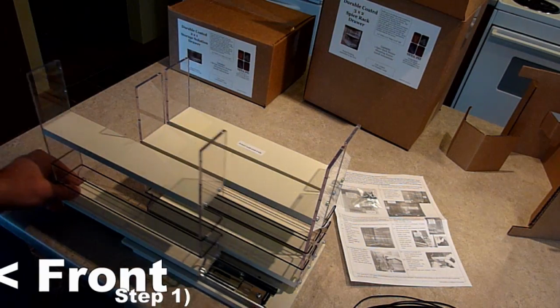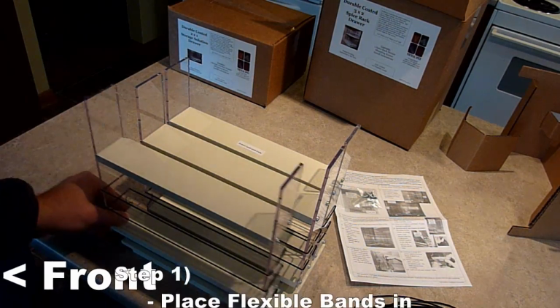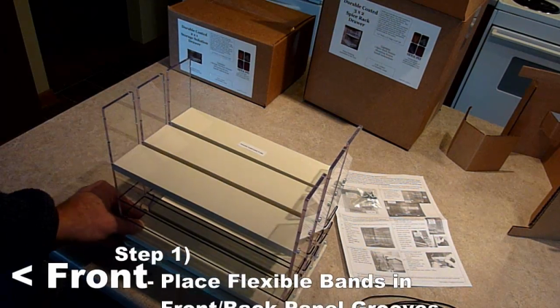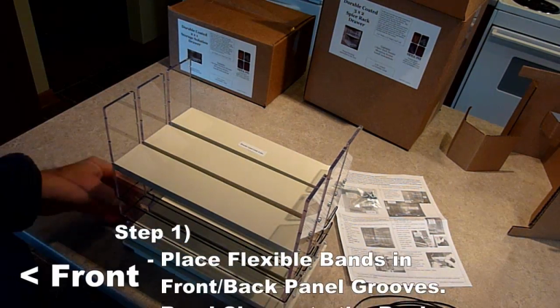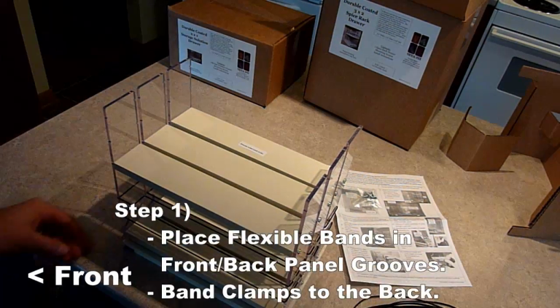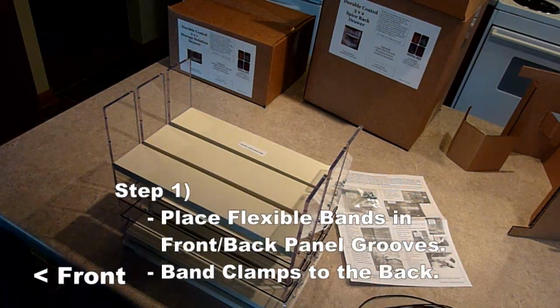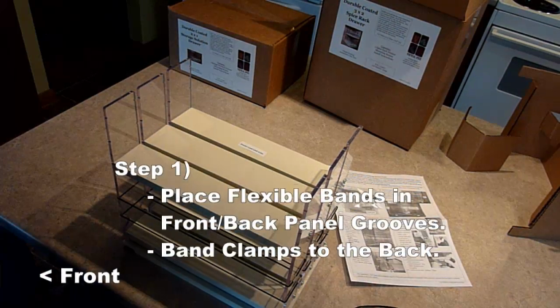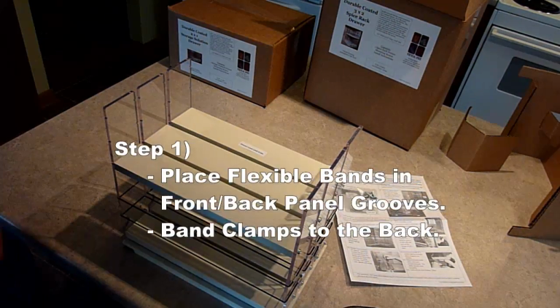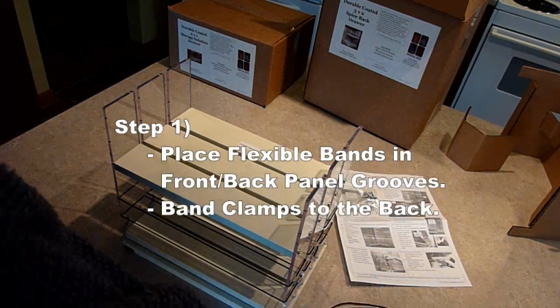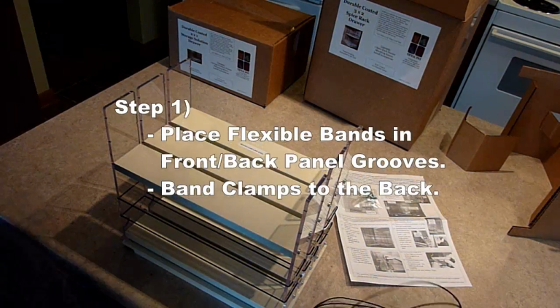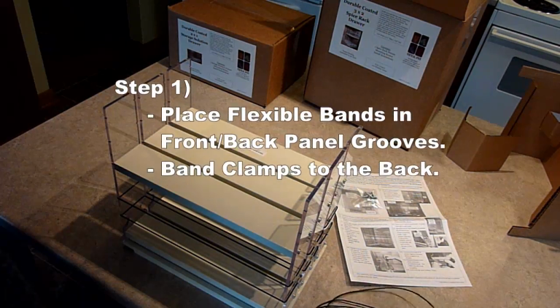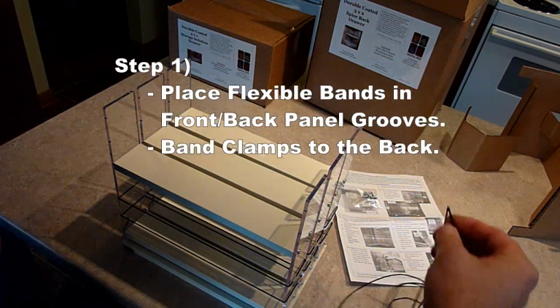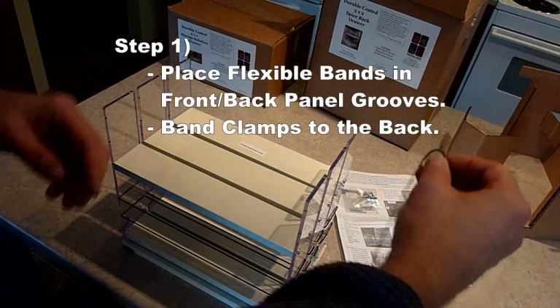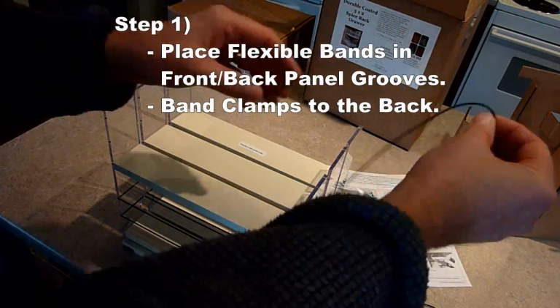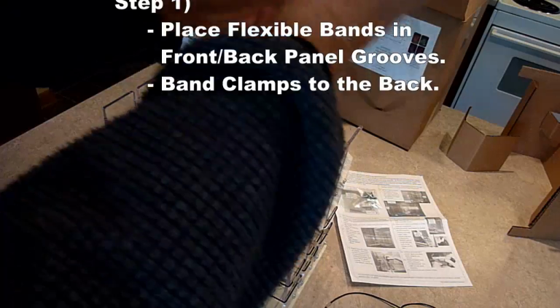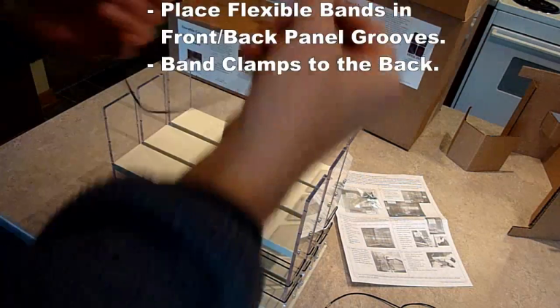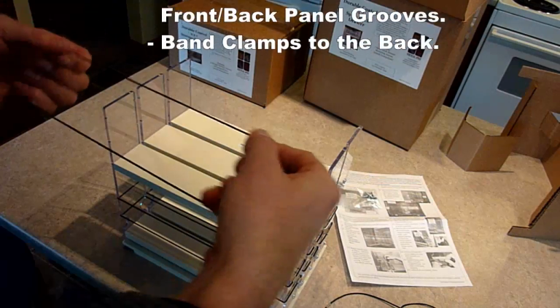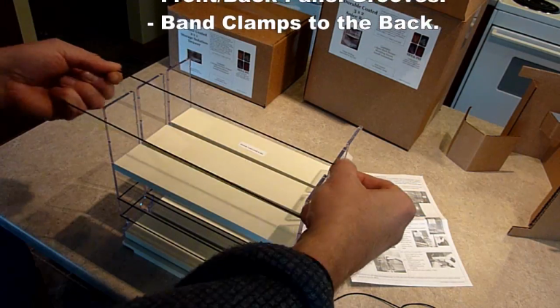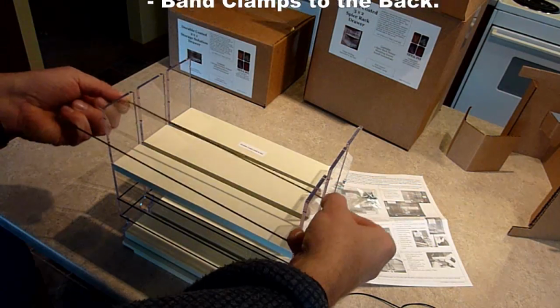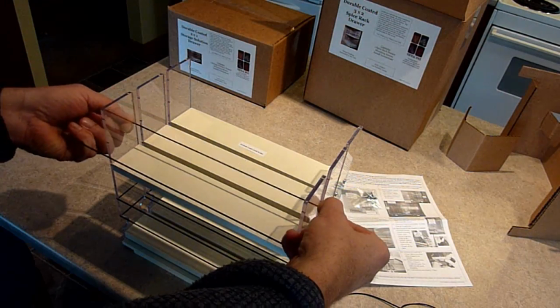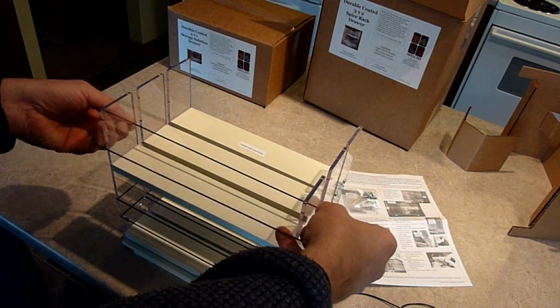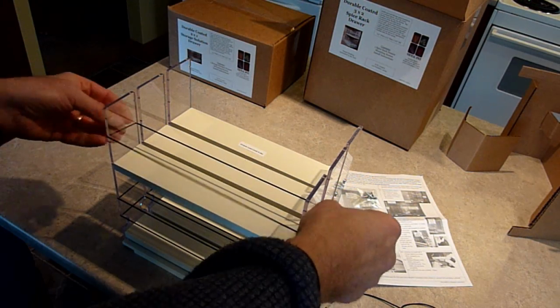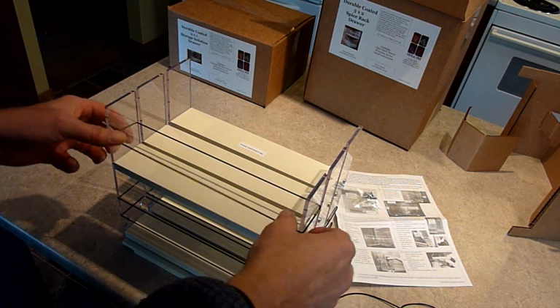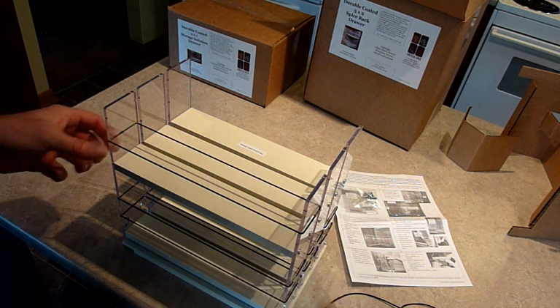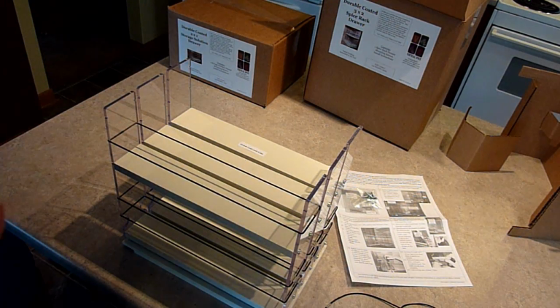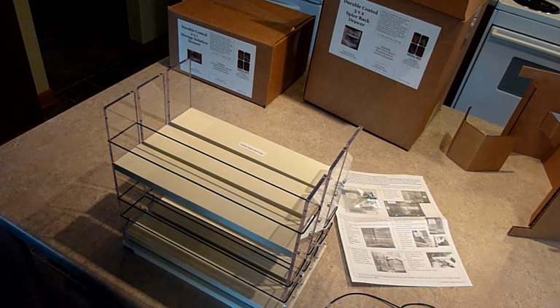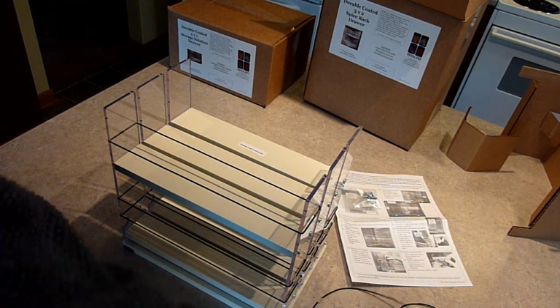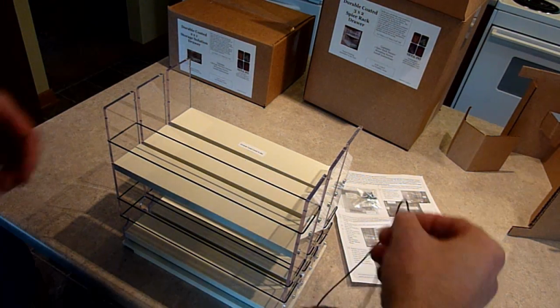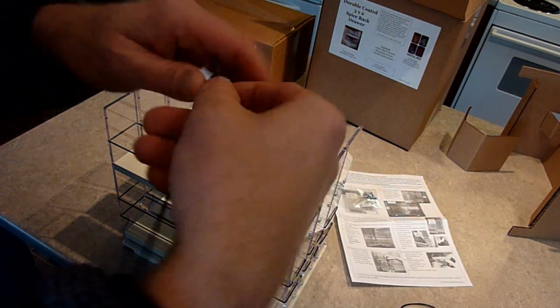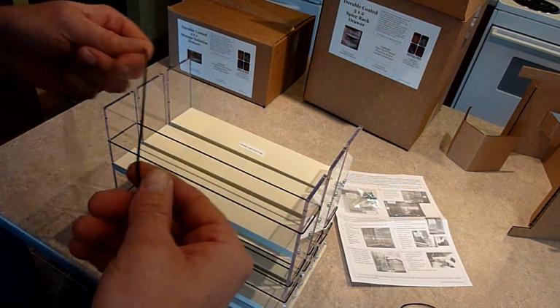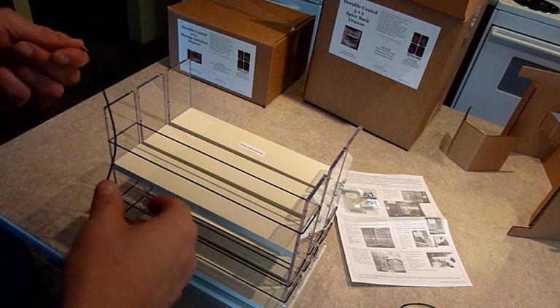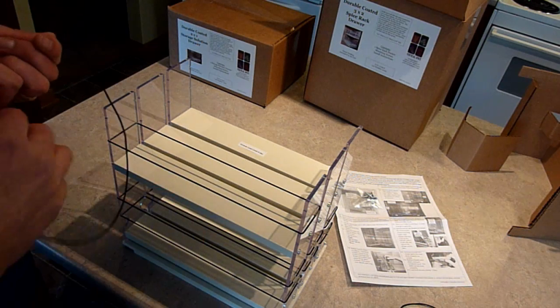Your first step is to attach the bands to the front and back panels of the drawer unit. There is a band for each set of grooves. When positioning the bands, locate the band clamp to the rear of the unit.